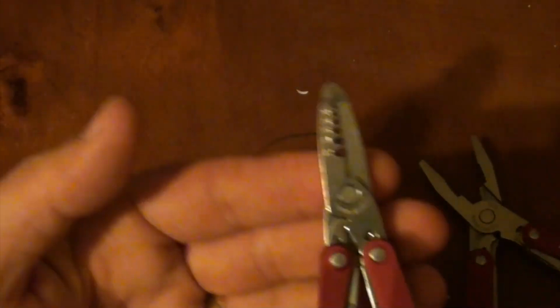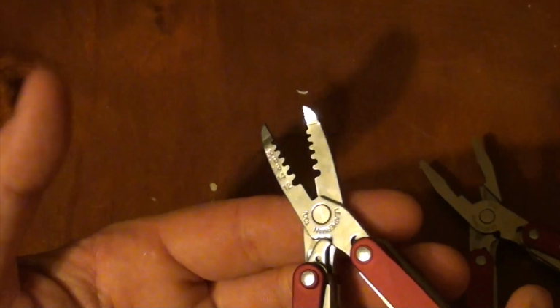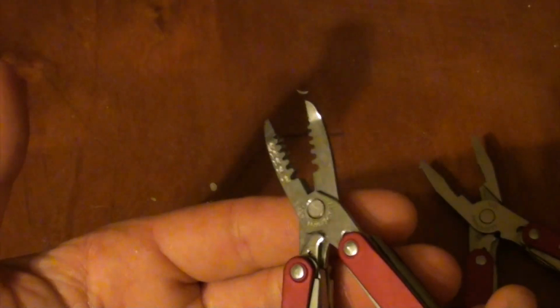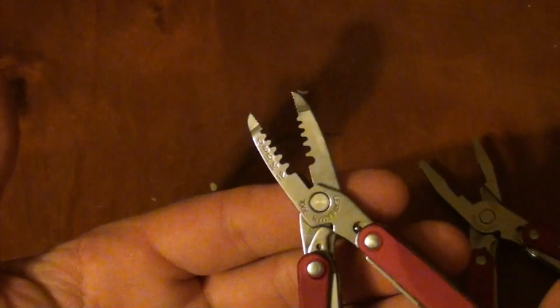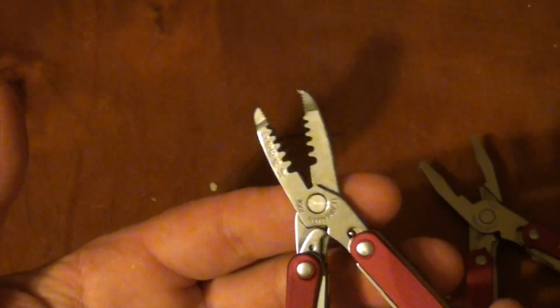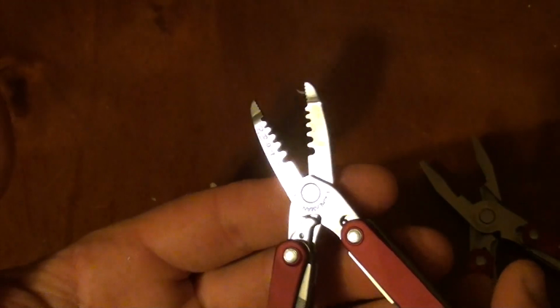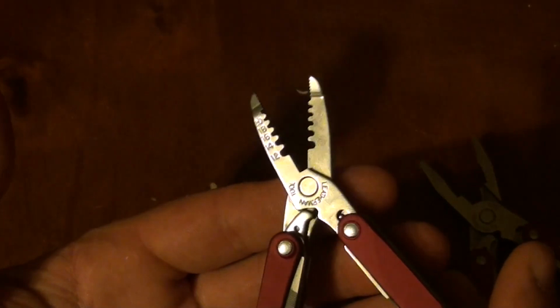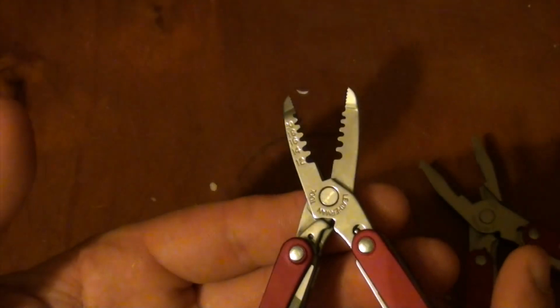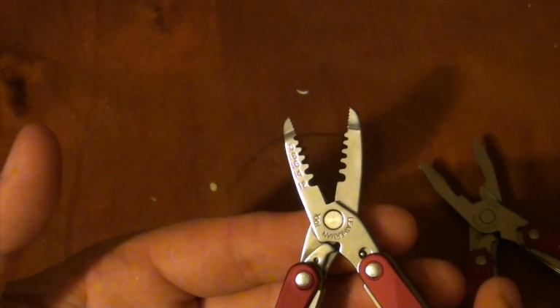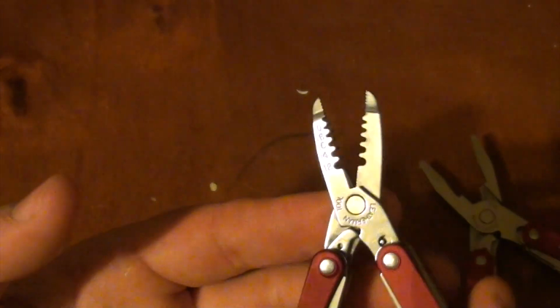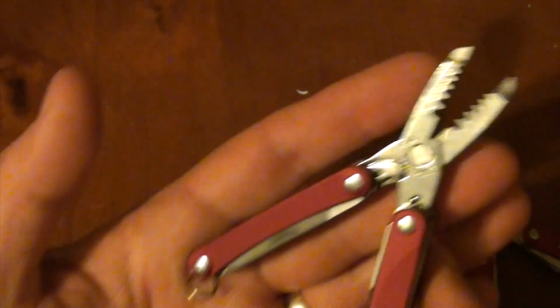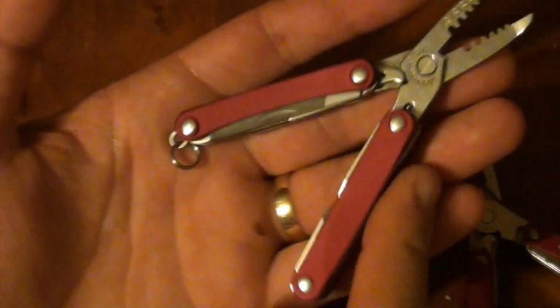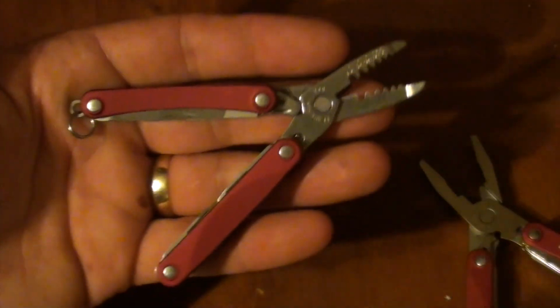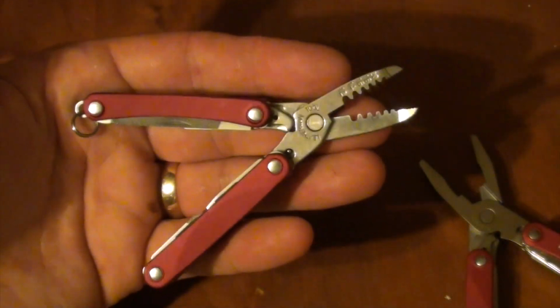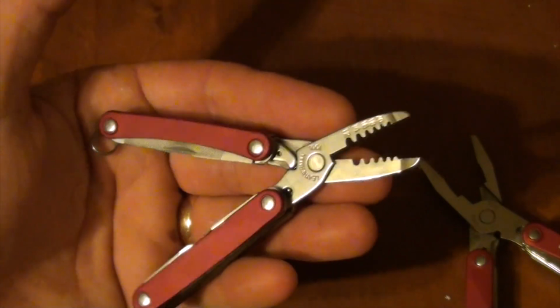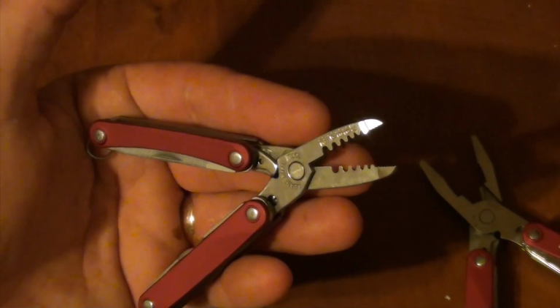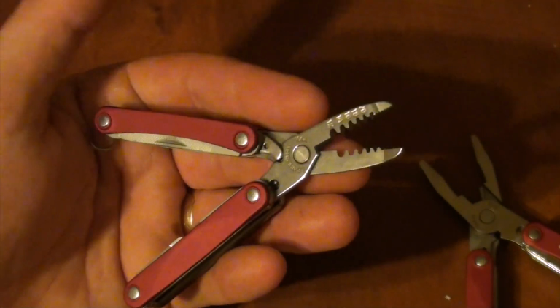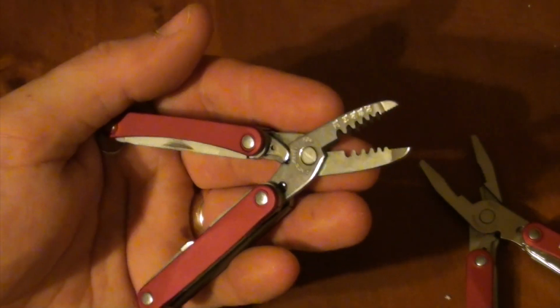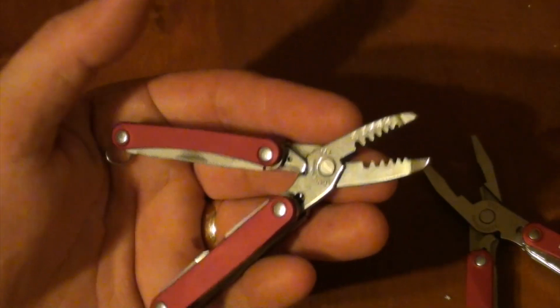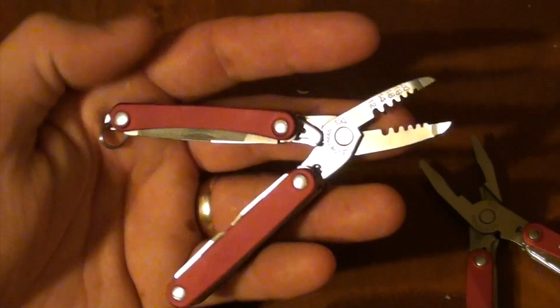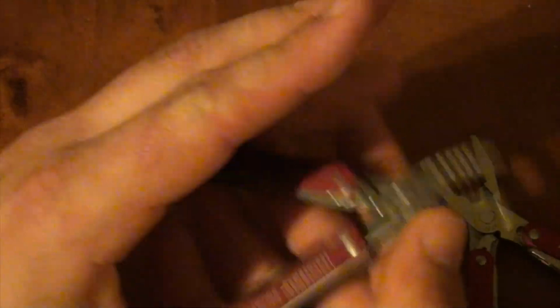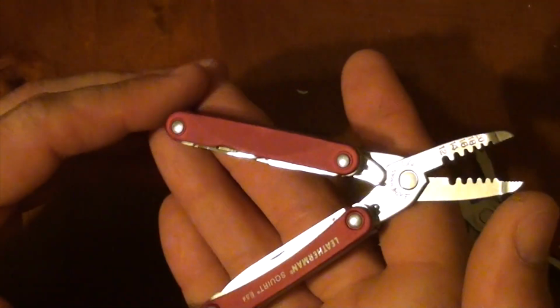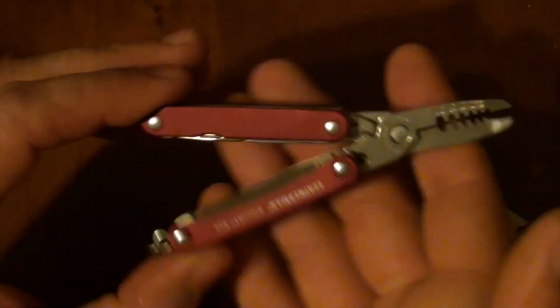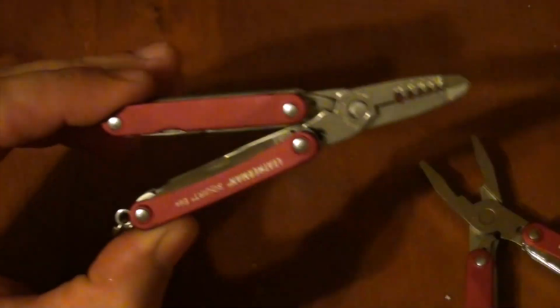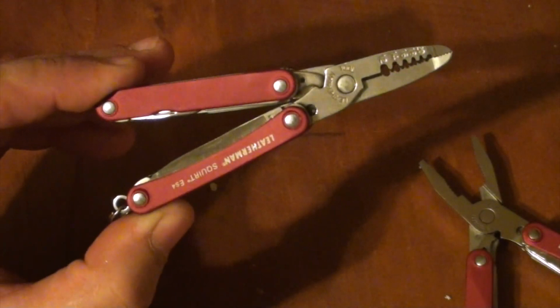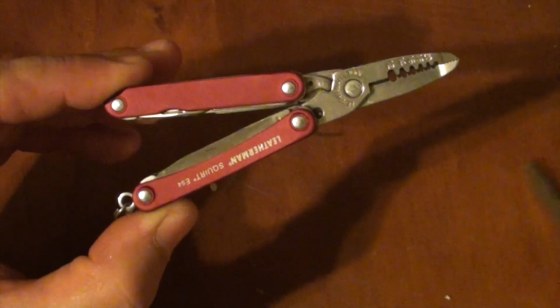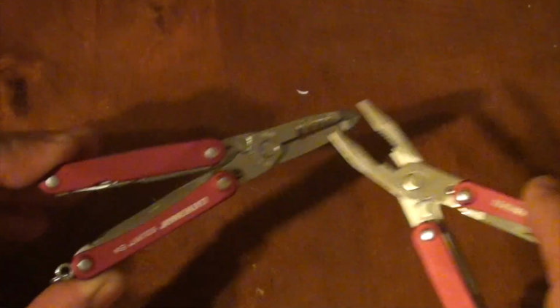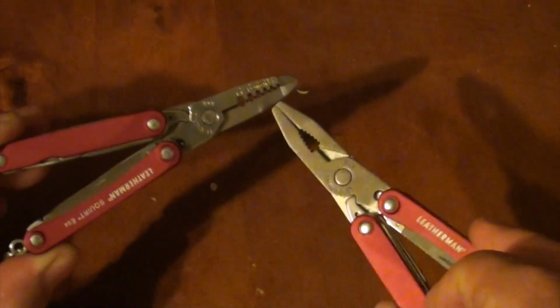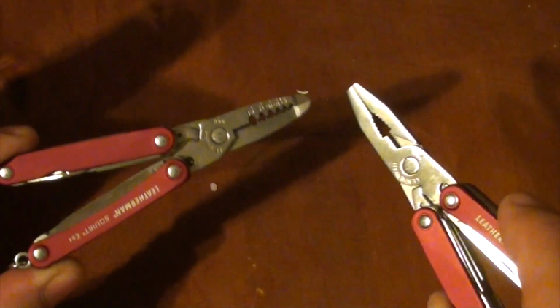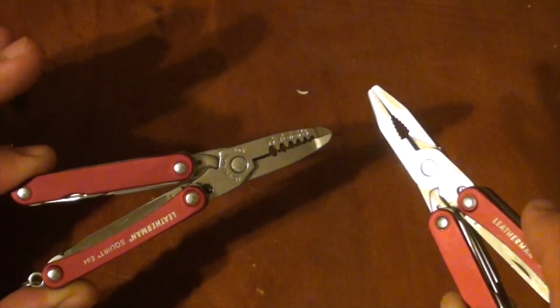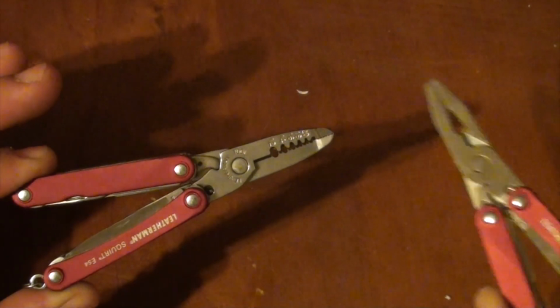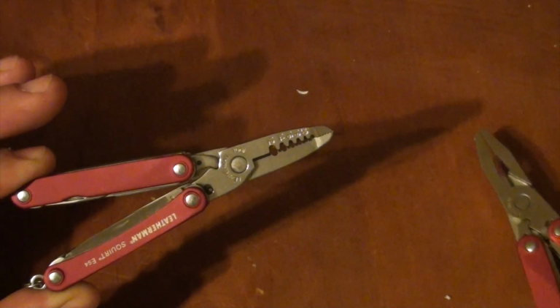The uses, I guess, are up to your imagination. That's just my two cents on it. I think it's quite a cool little tool and a cool thing to have, and great to have as part of my collection.